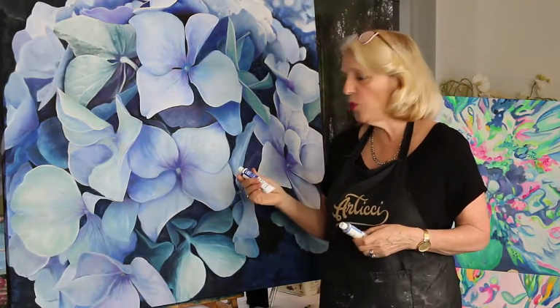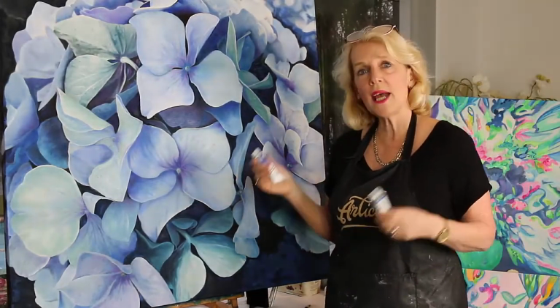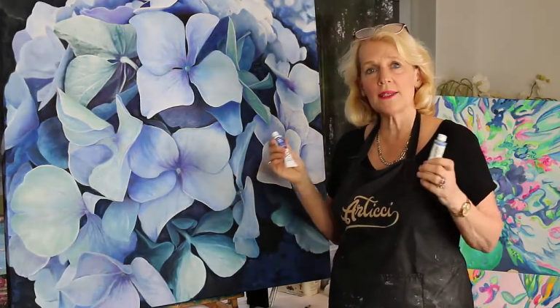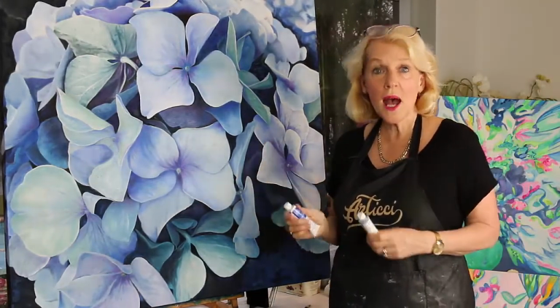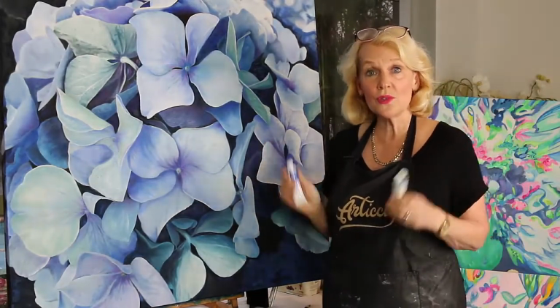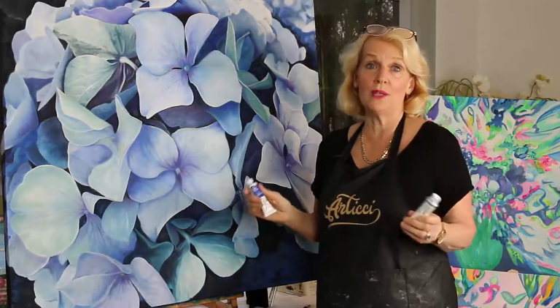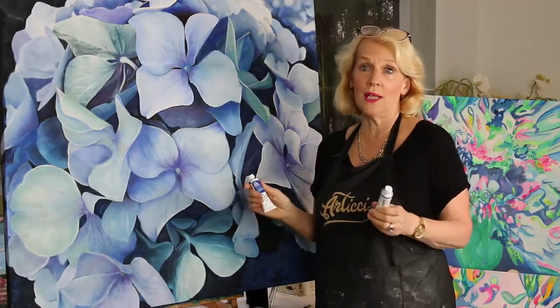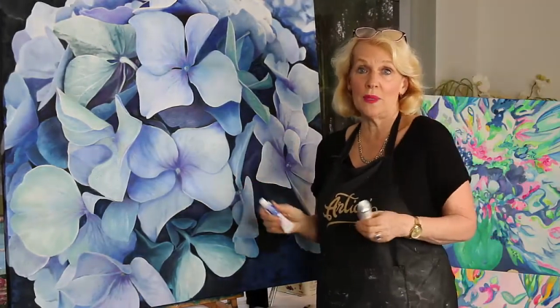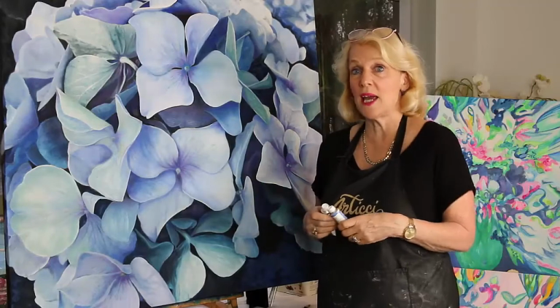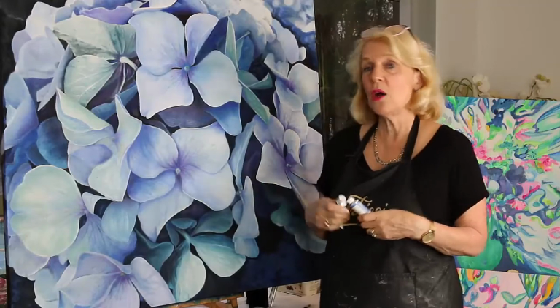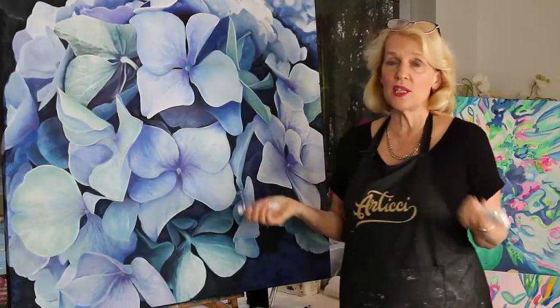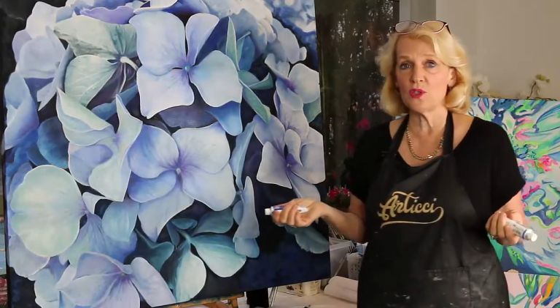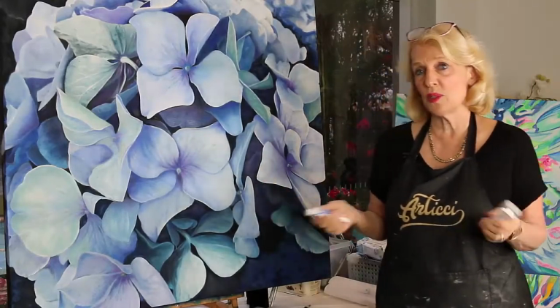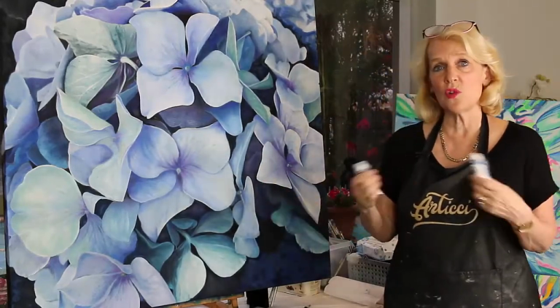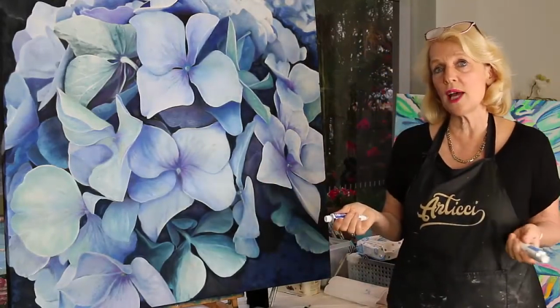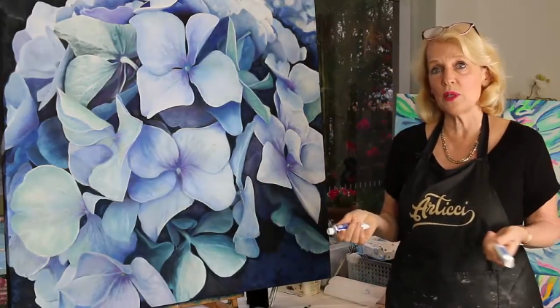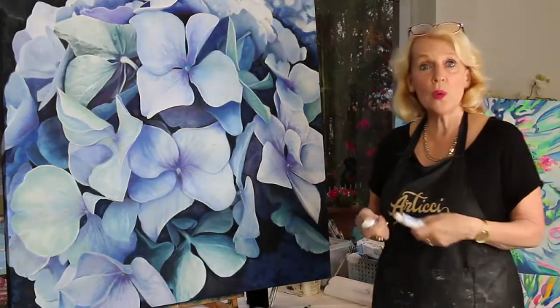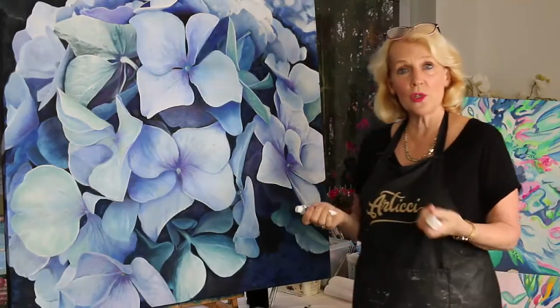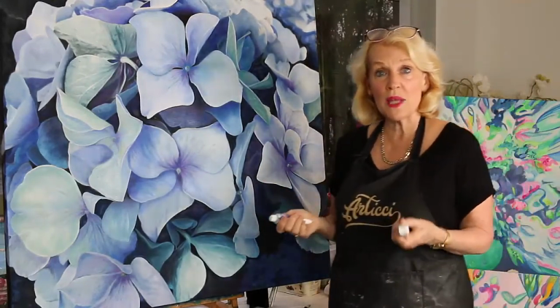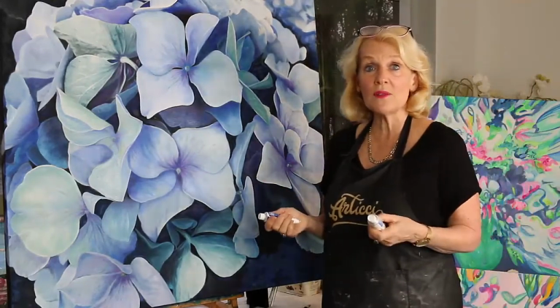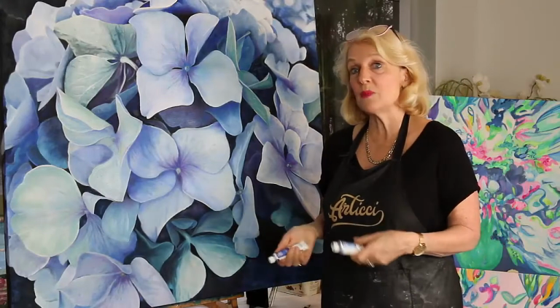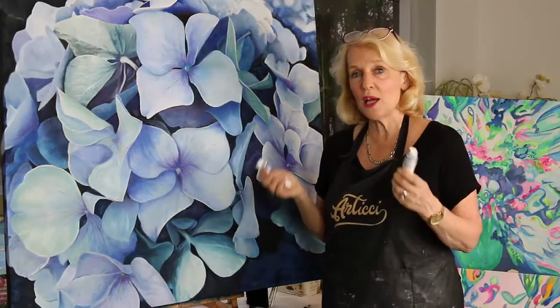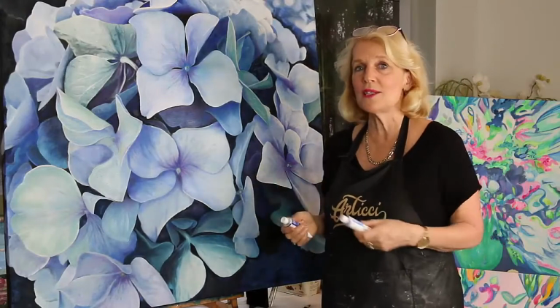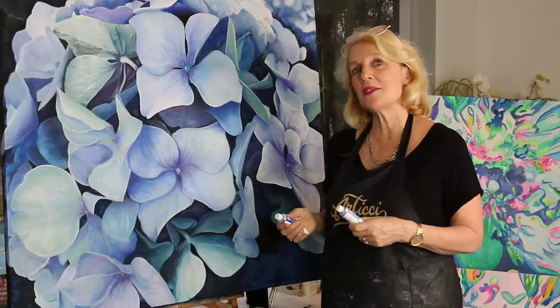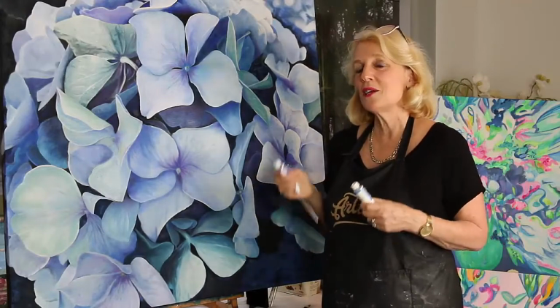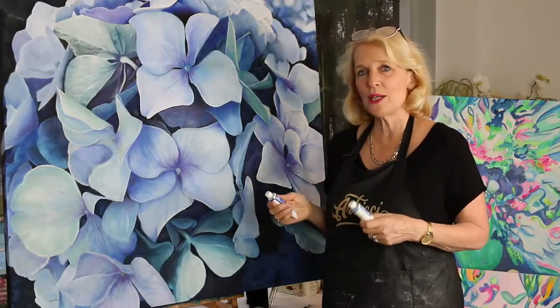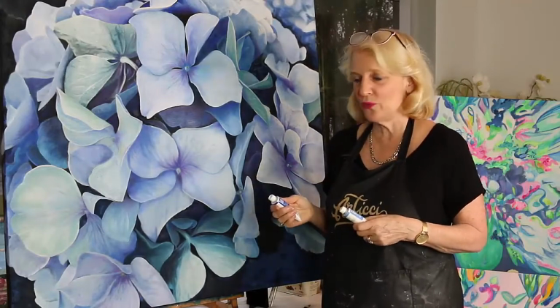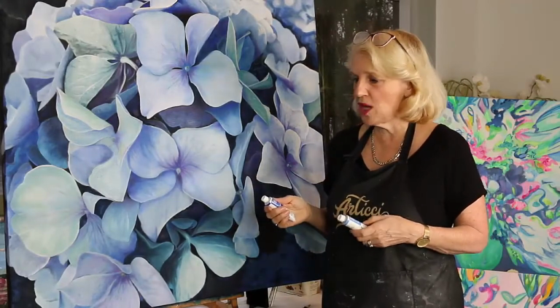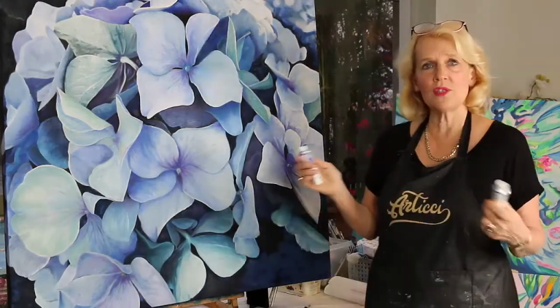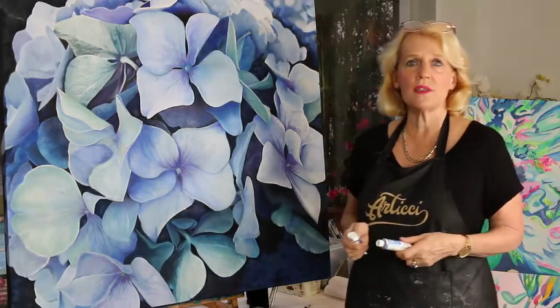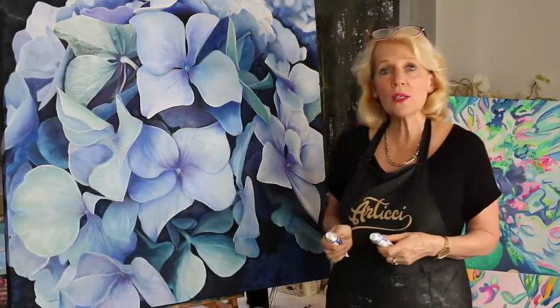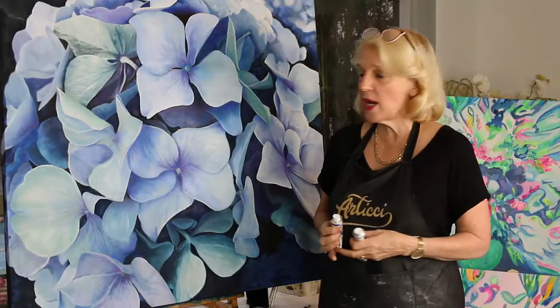Holbein has 100 wonderful colours. Some people say they wouldn't touch water-soluble oils because there aren't enough colours. Well, we can learn to mix lots of colours, but 100 colours — I think there's quite a beautiful variety. It's just a wonderful range.